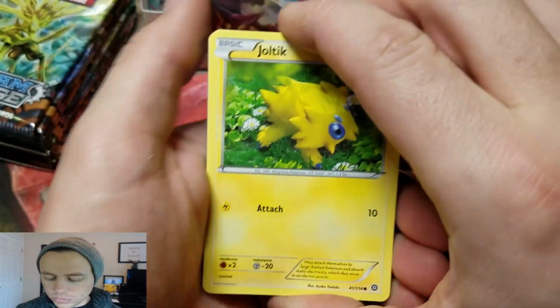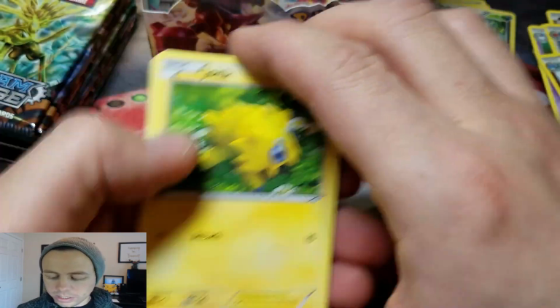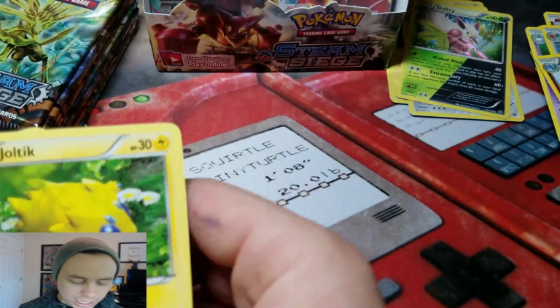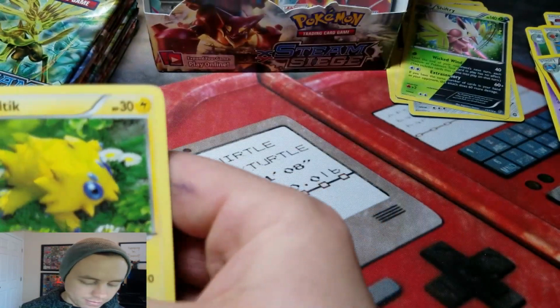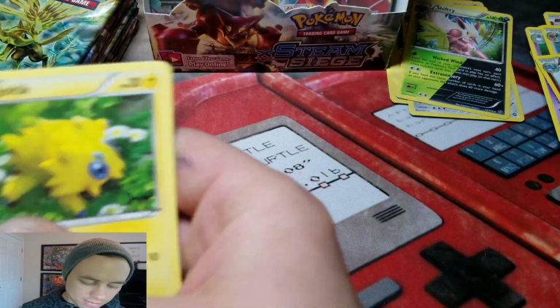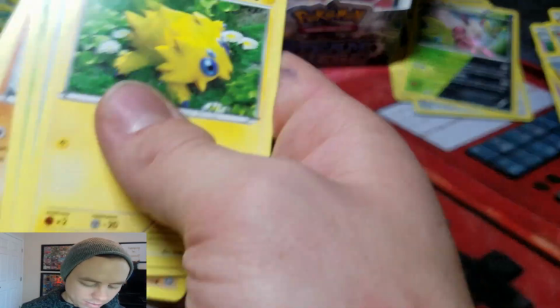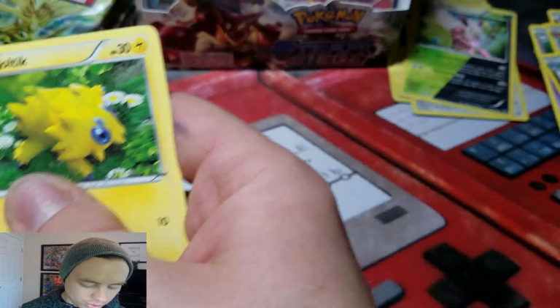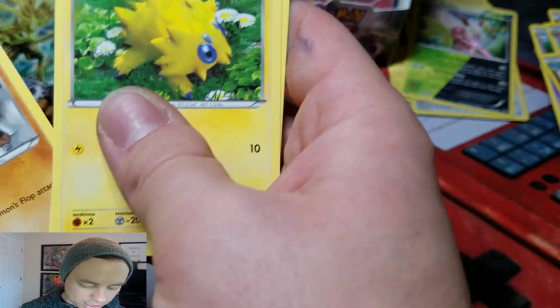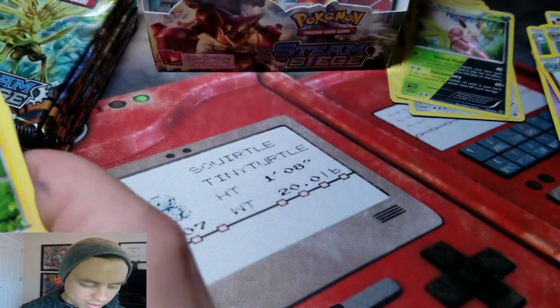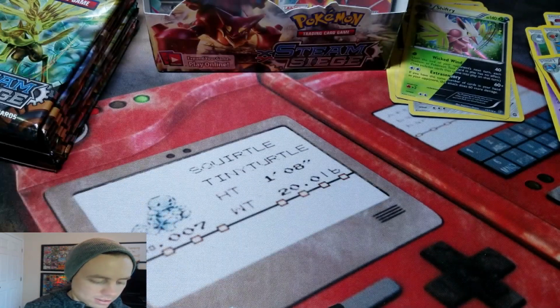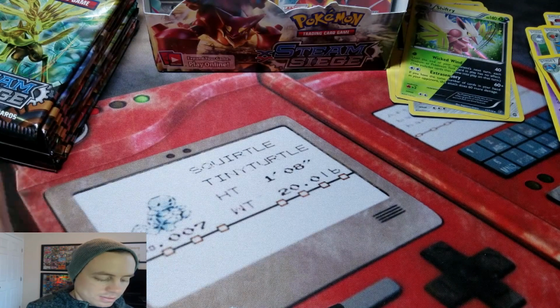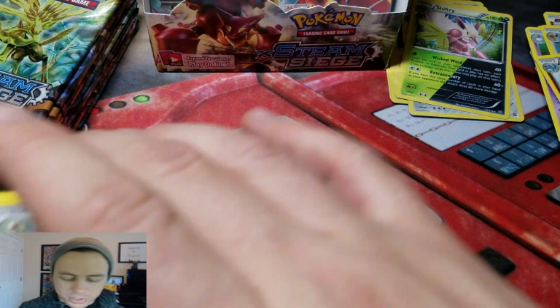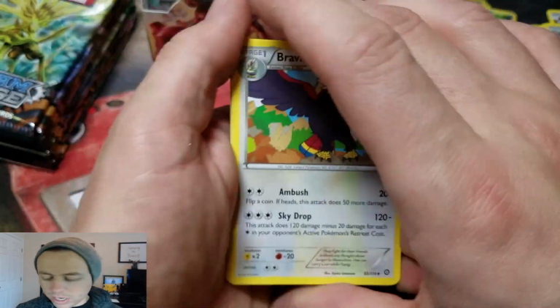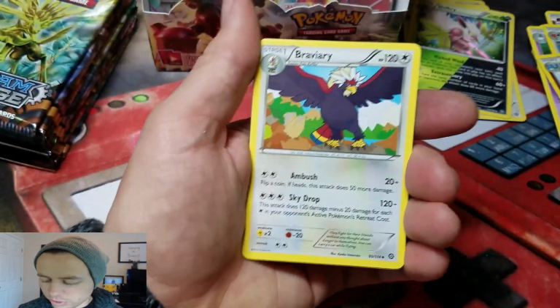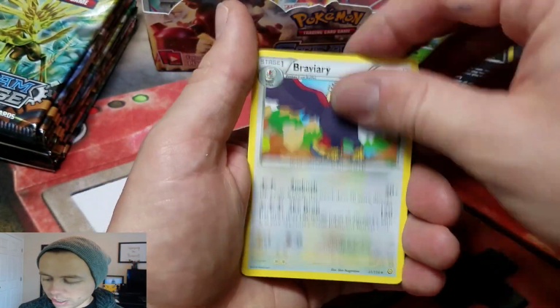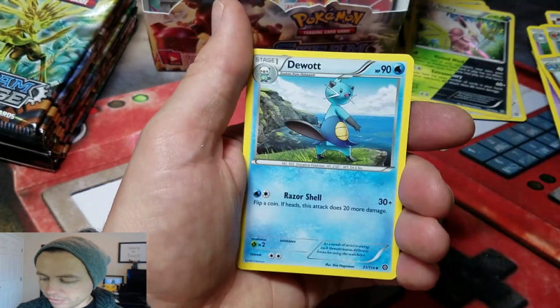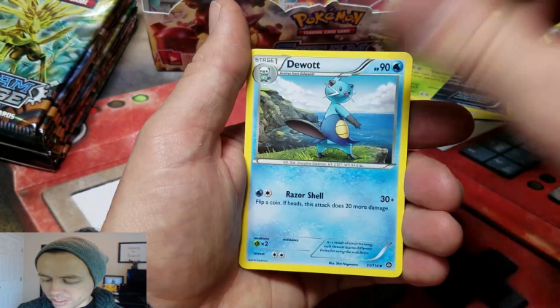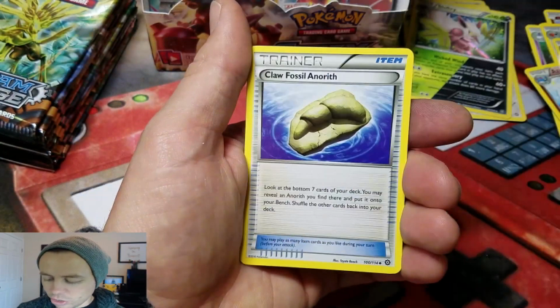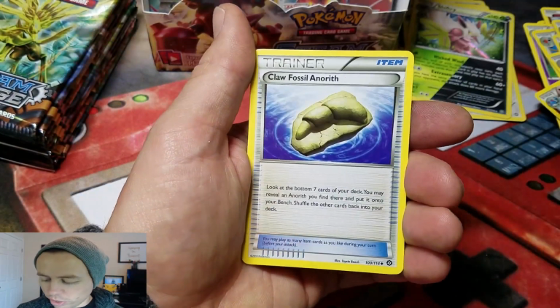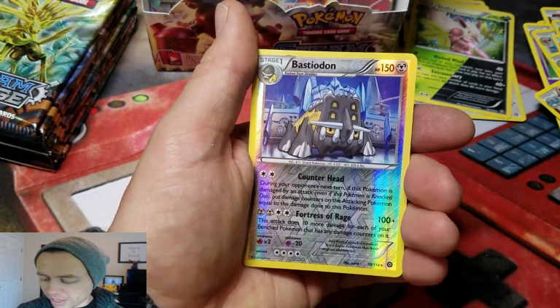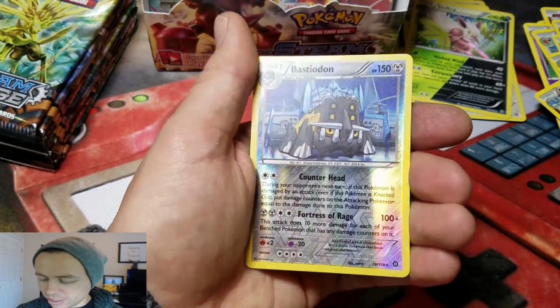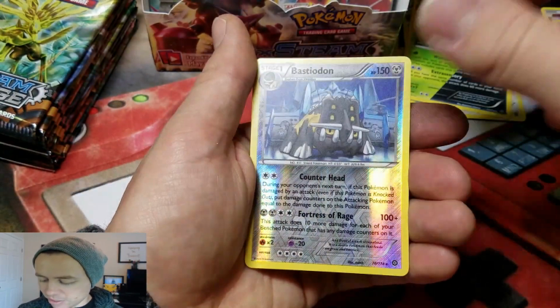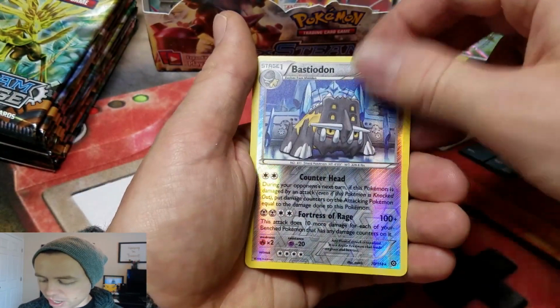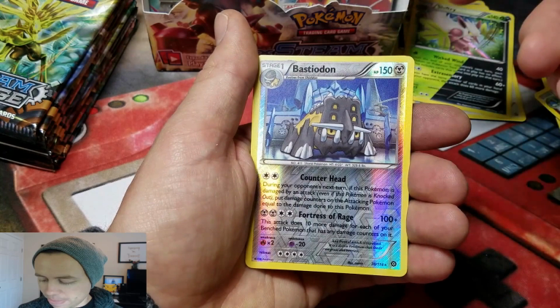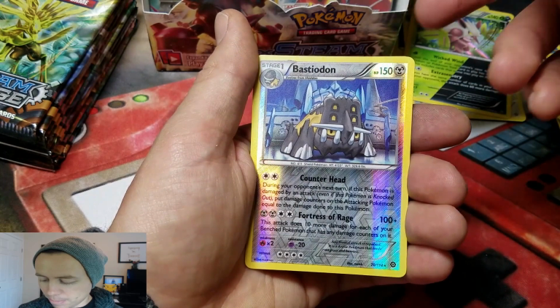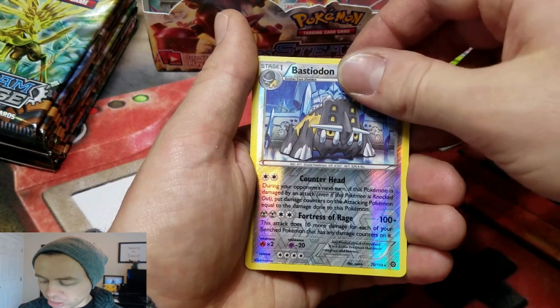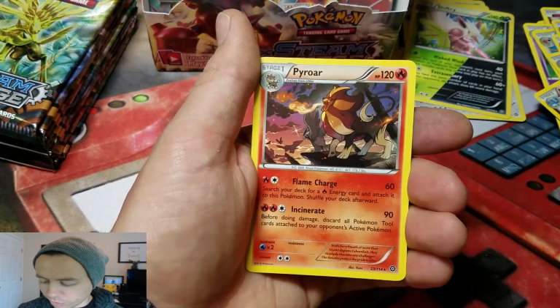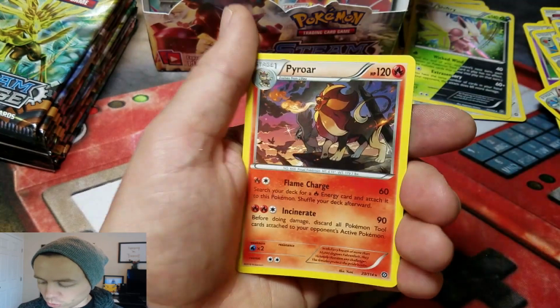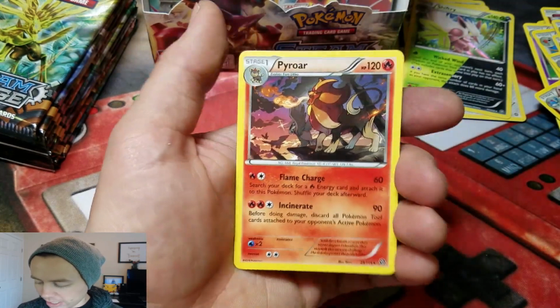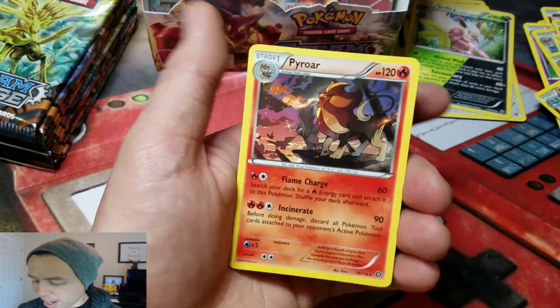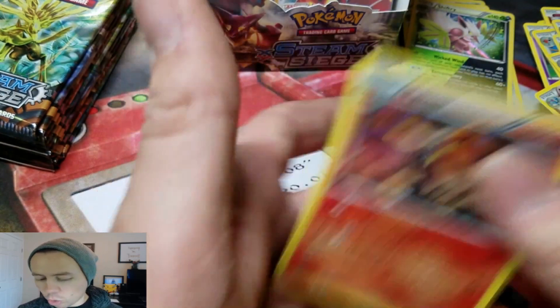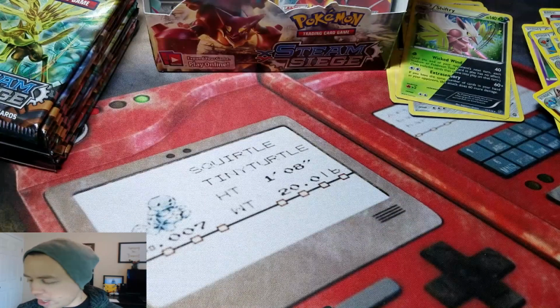I did the card trick wrong again. What is wrong with me? I'm just not used to going this fast. Next pack: Bastiodon, Bastiodon Reverse Hollow Rare, and a Pyroar Rare.